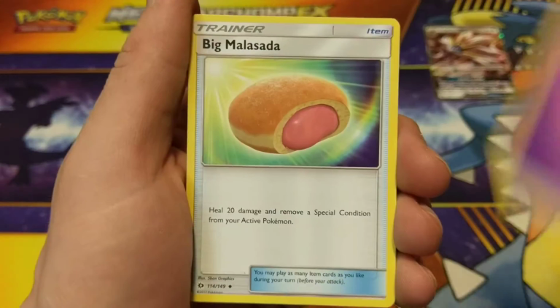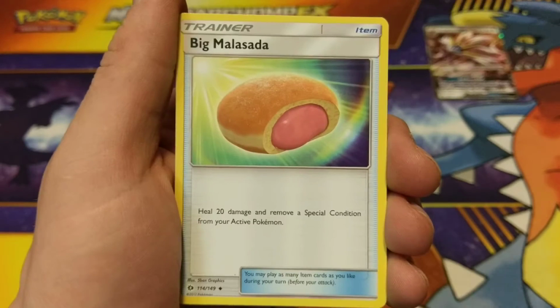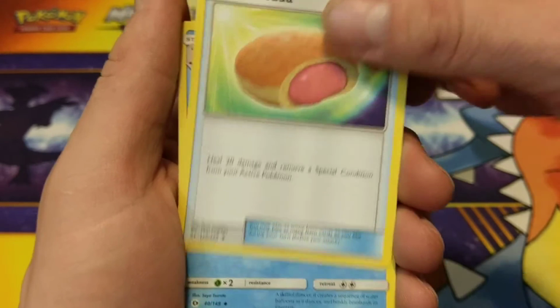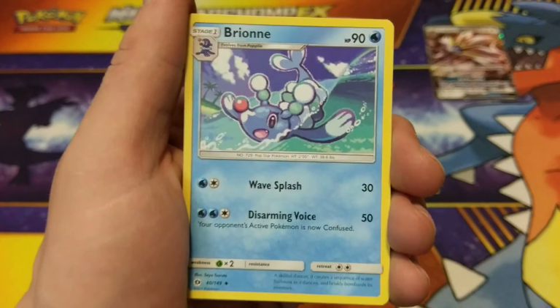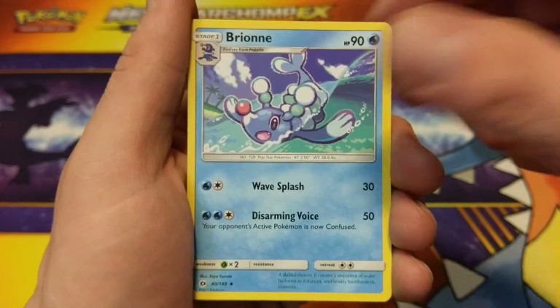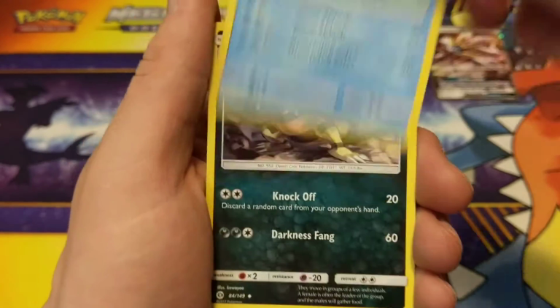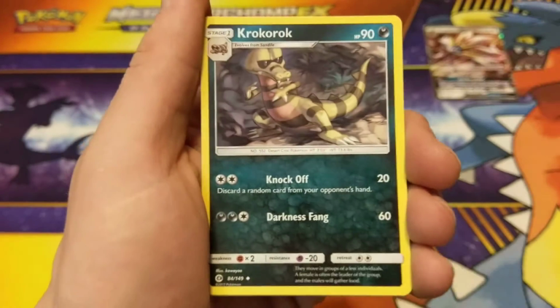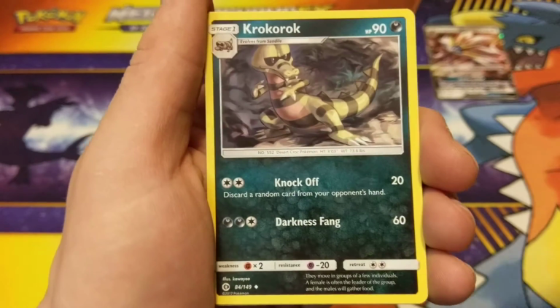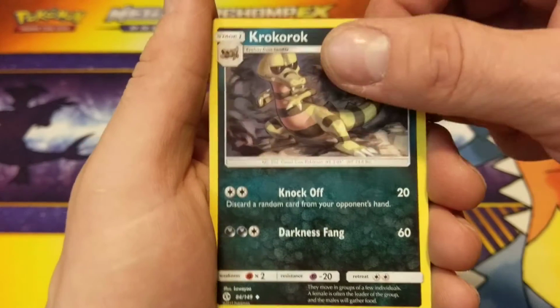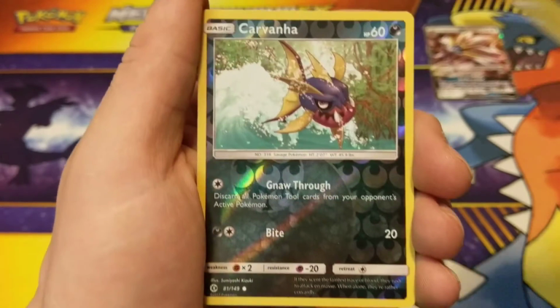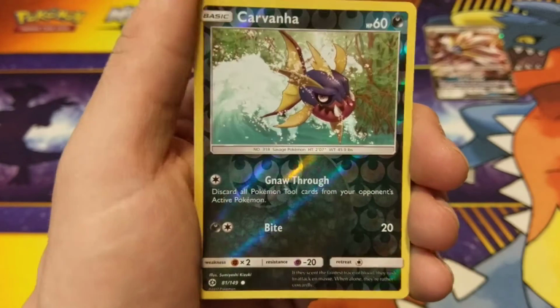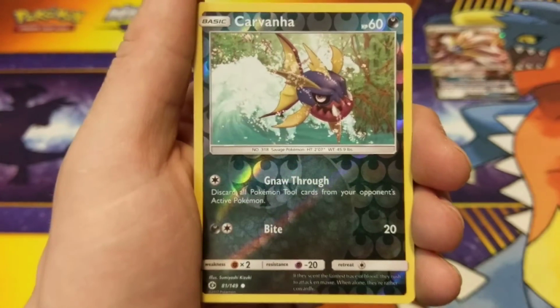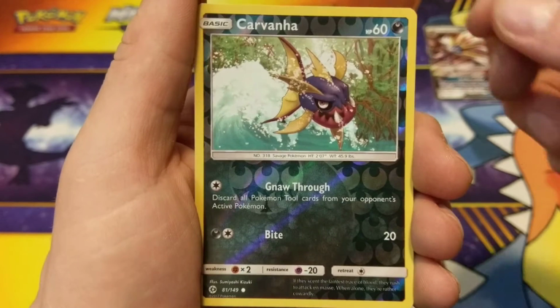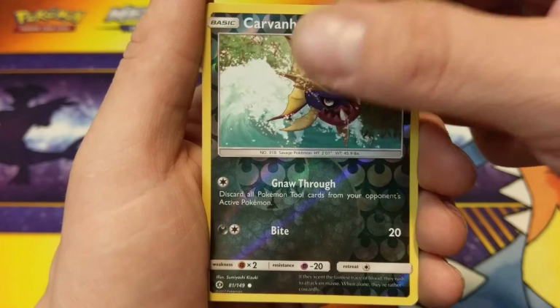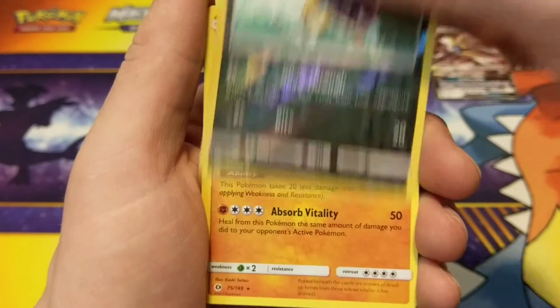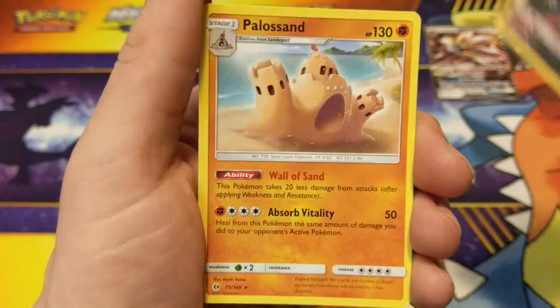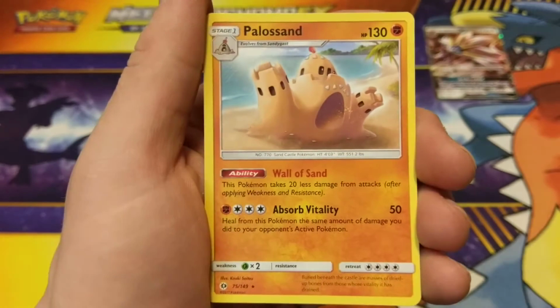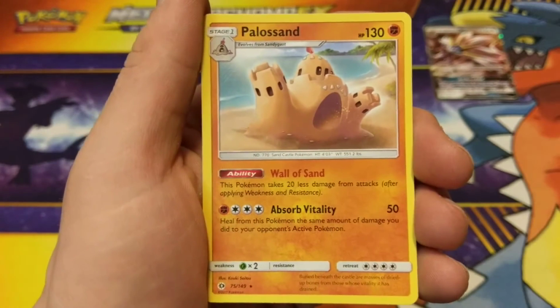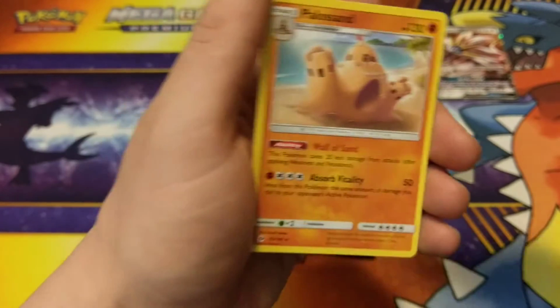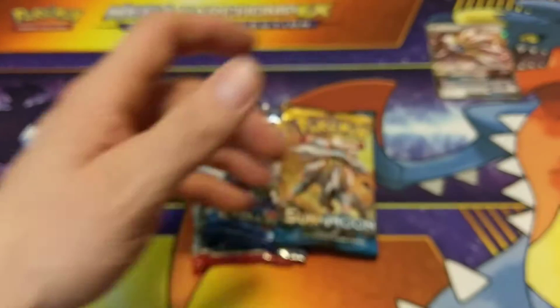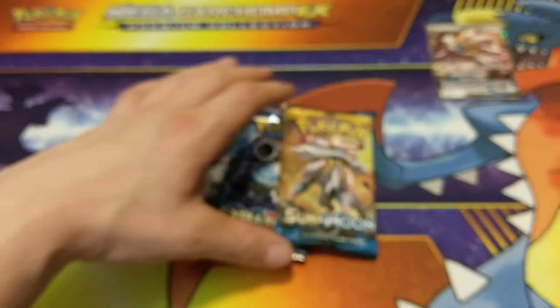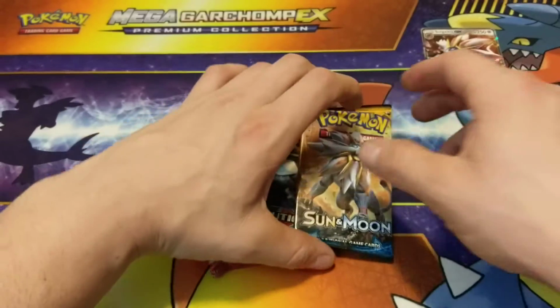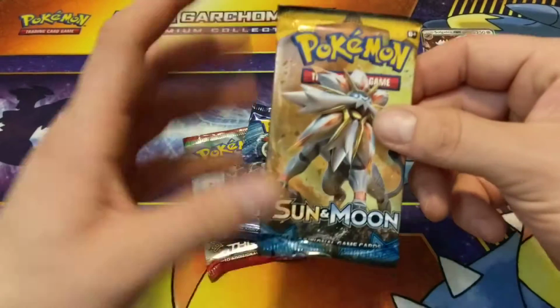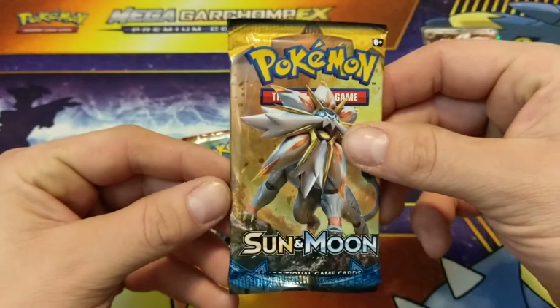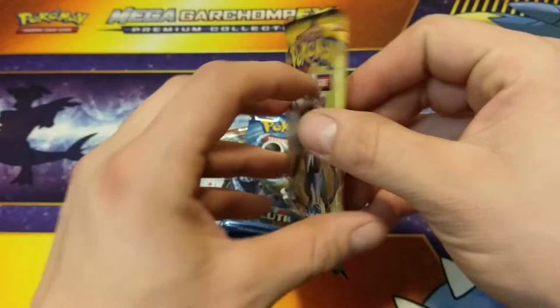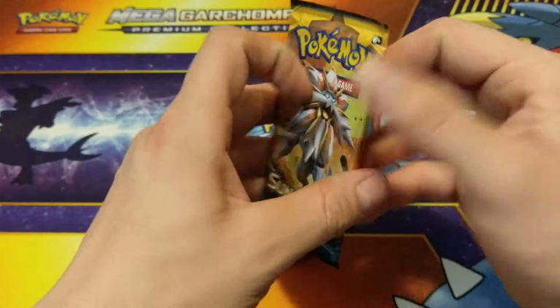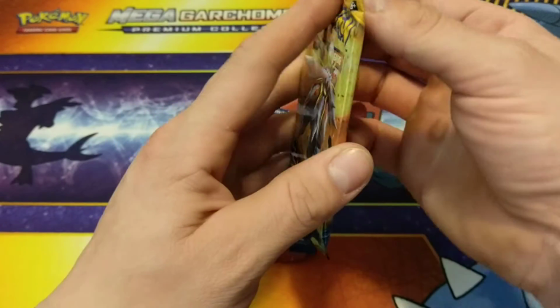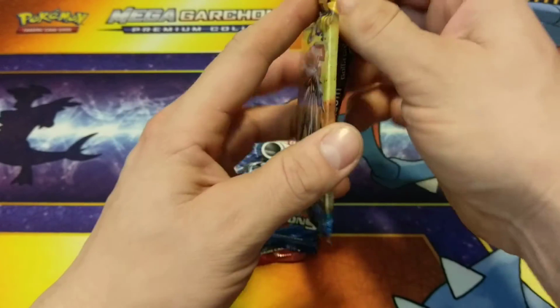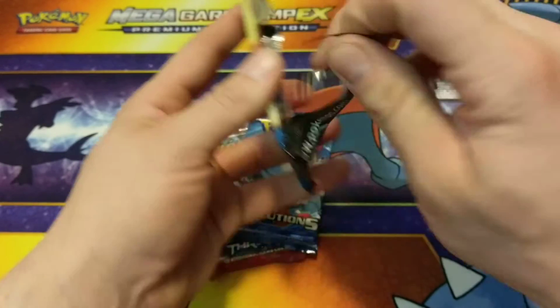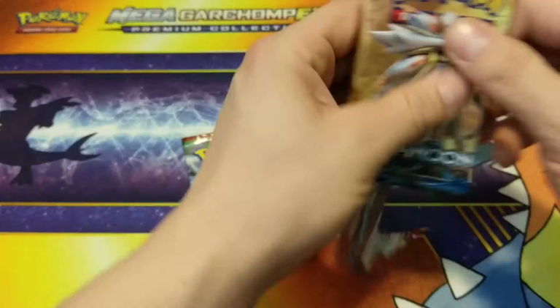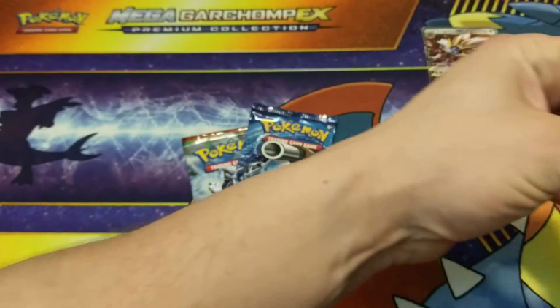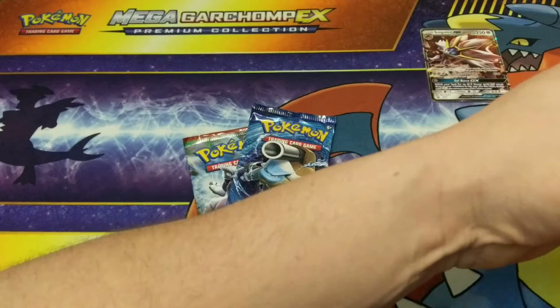Energy, Big Malasada, Brioni, Crocoroak Reverse Holo, Carvanha, and our first rare is Alolan Sand. Sun and Moon Pack number two — those are the Sun and Moon pack.